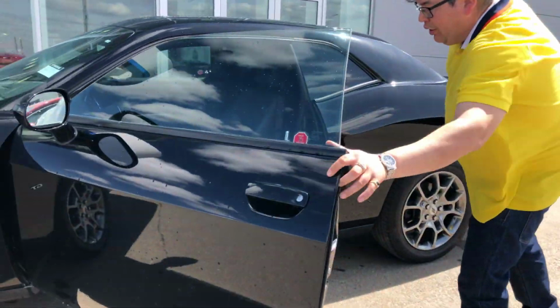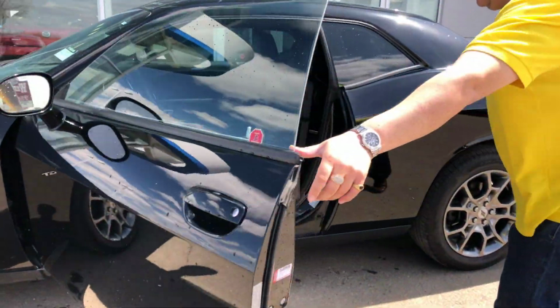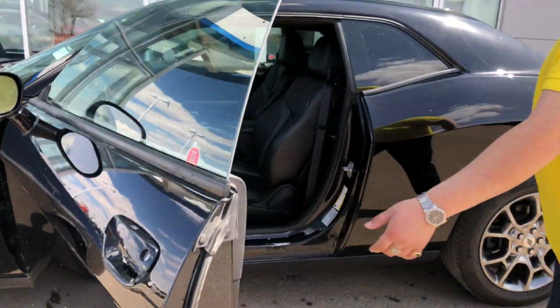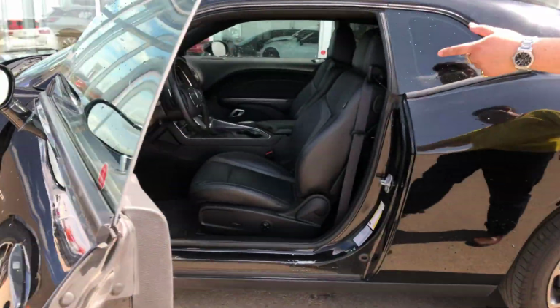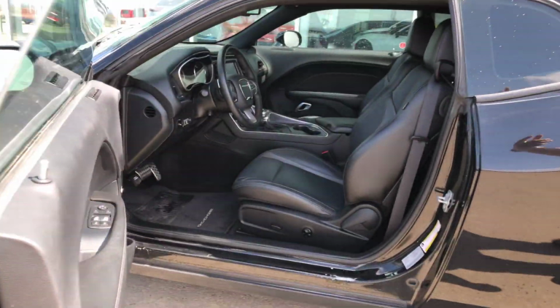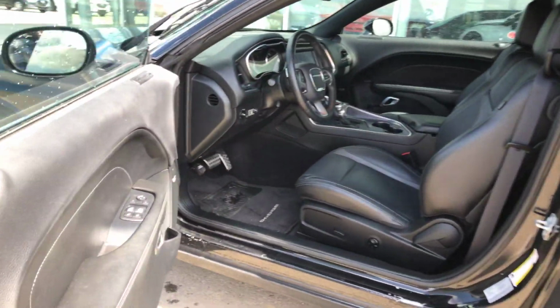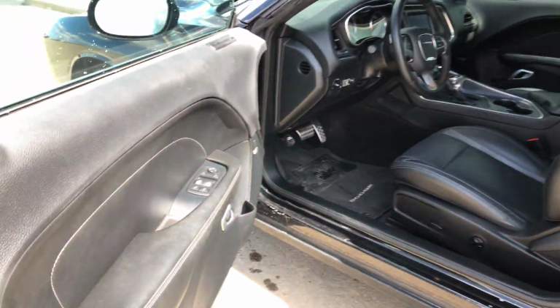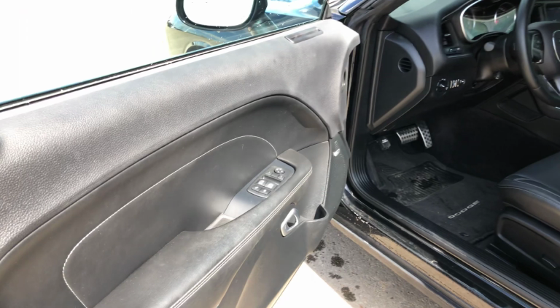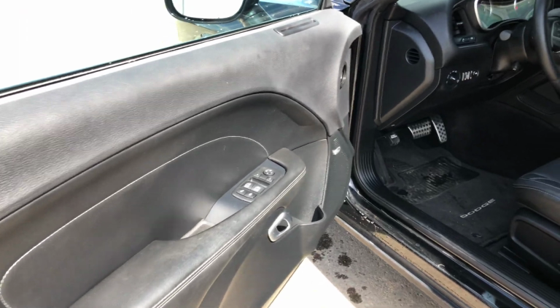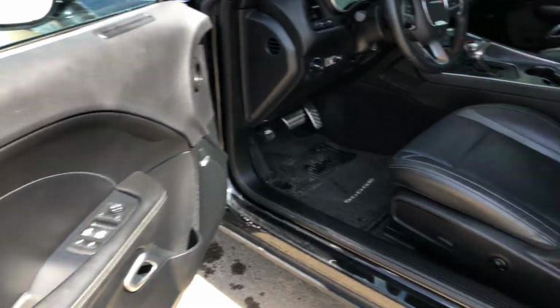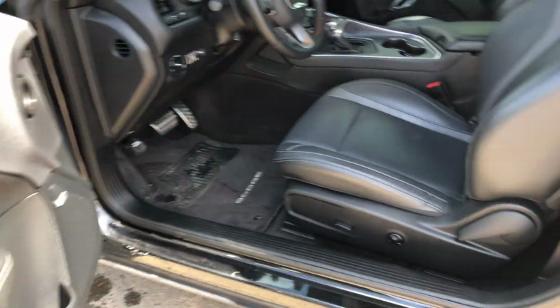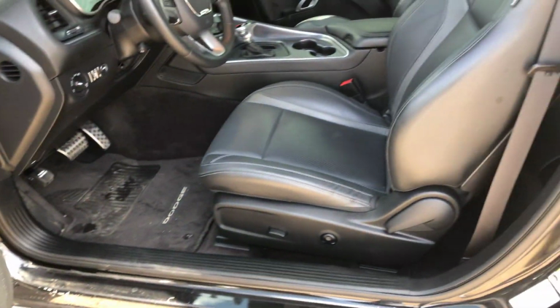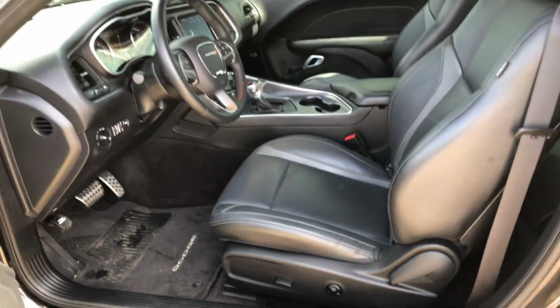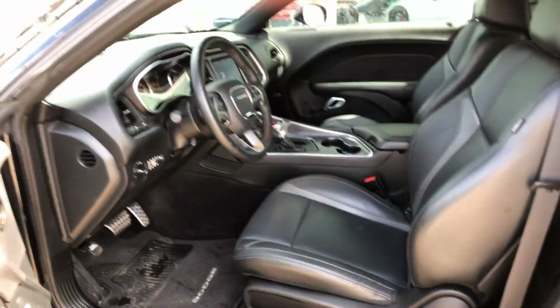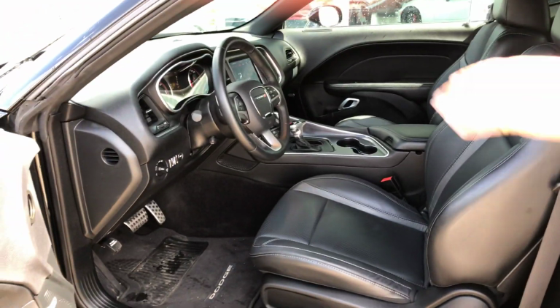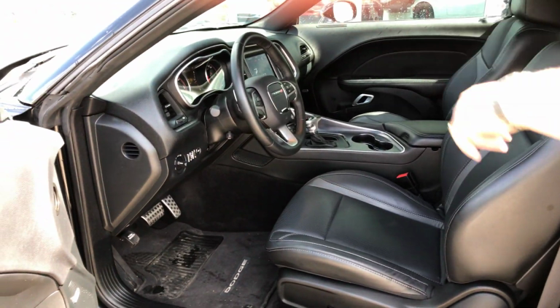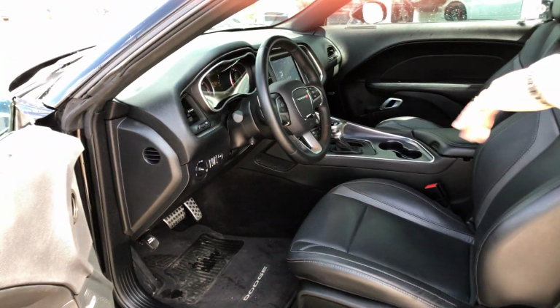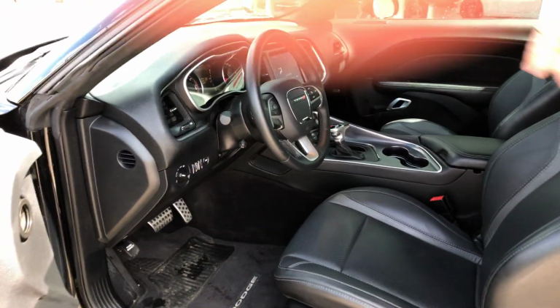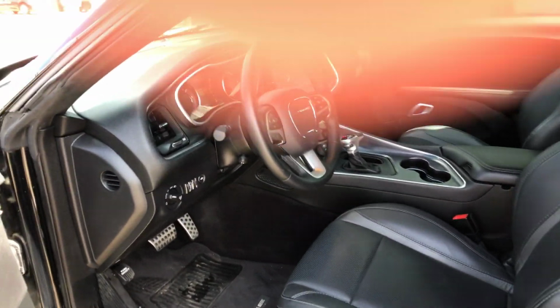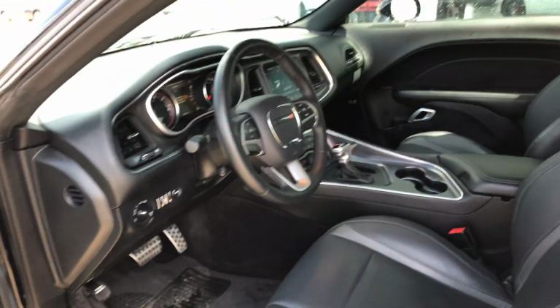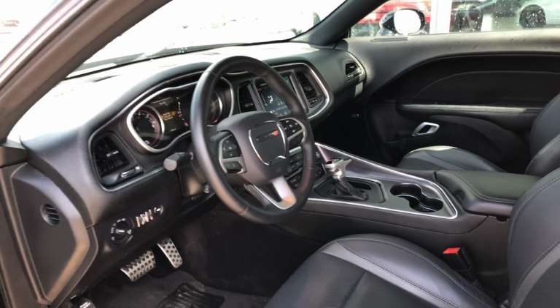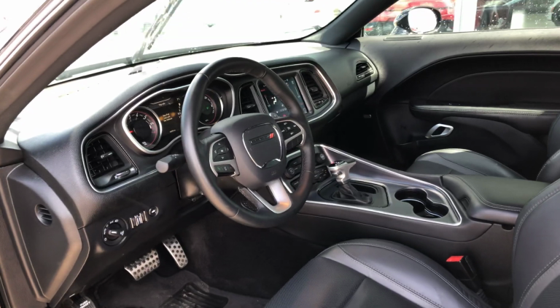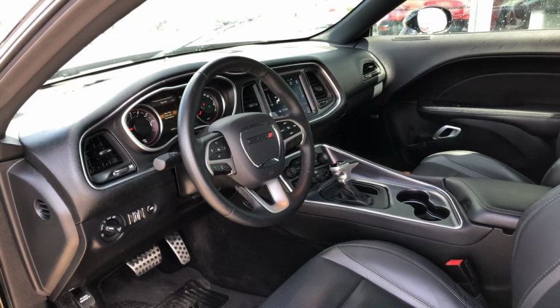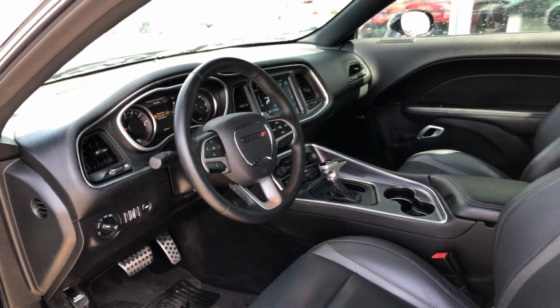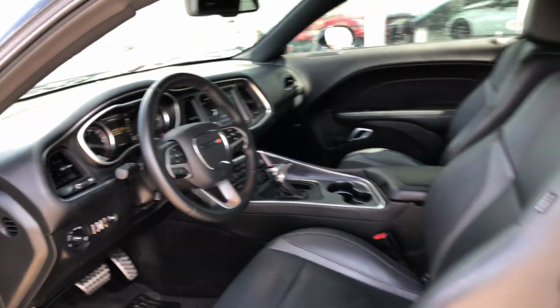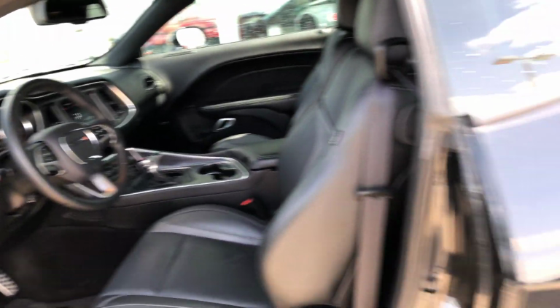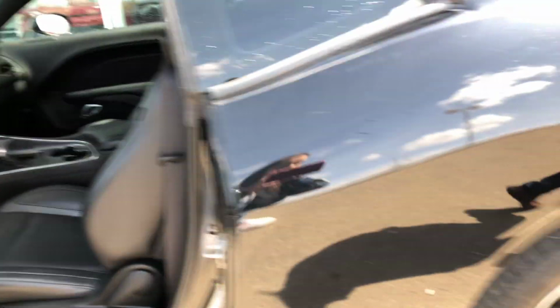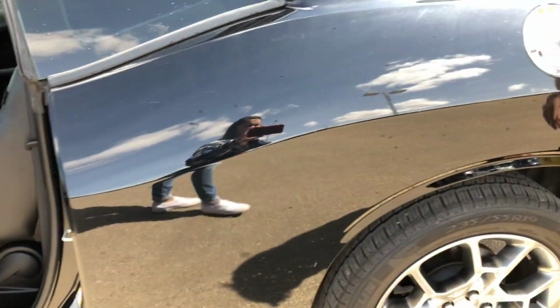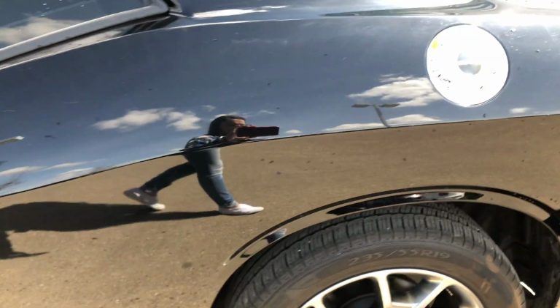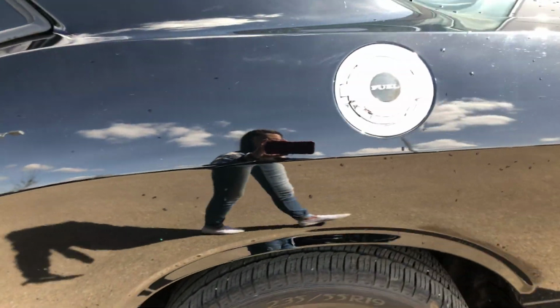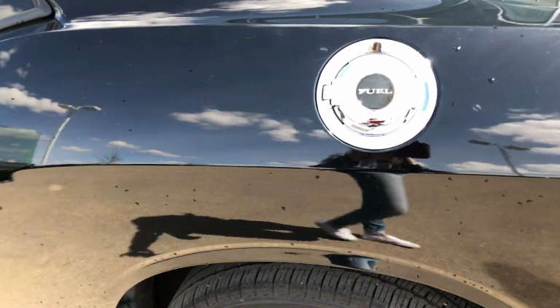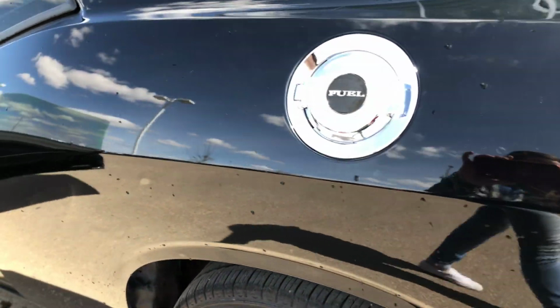Point of view here — power mirrors, power locks, power windows. You've got your auto headlamps, everything, Bluetooth, cruise control. And your classic gas cap right here, plus a backup camera.